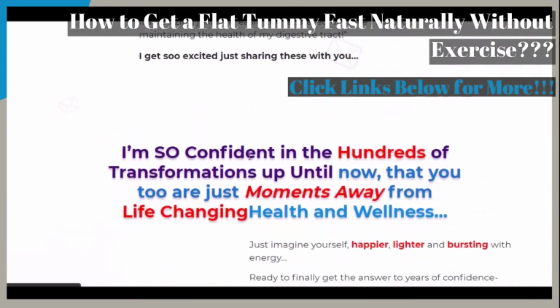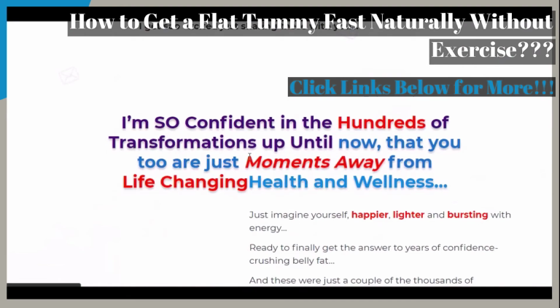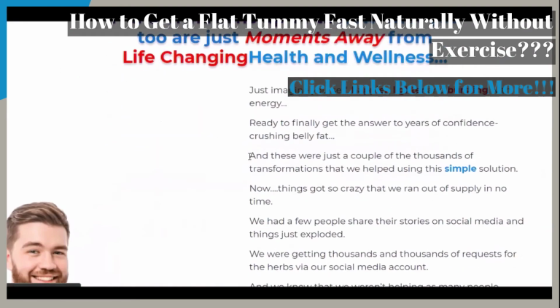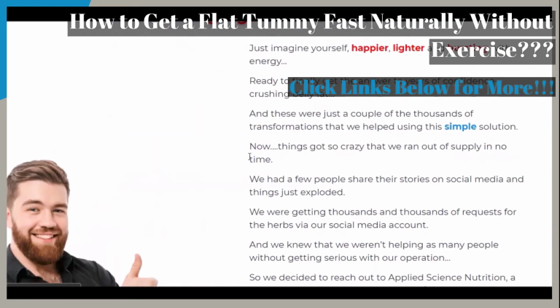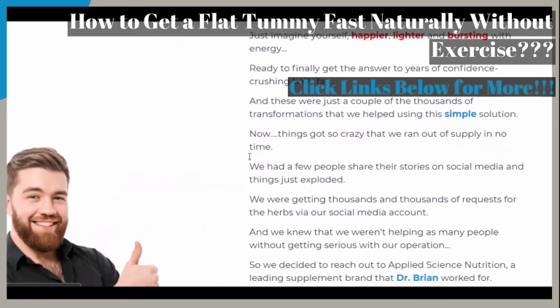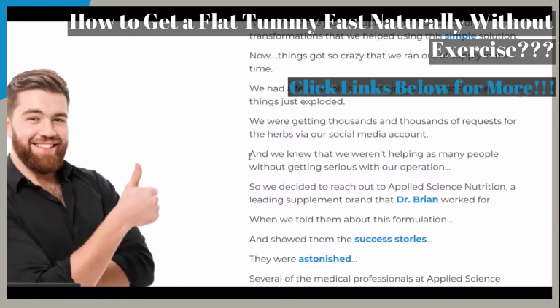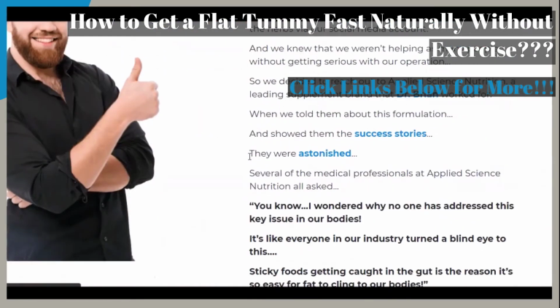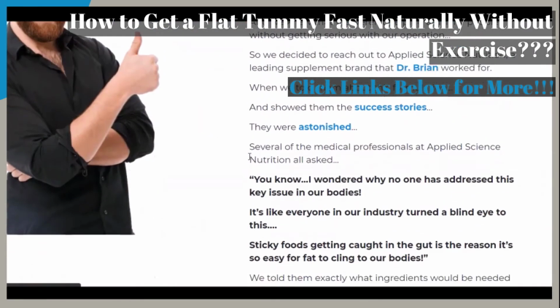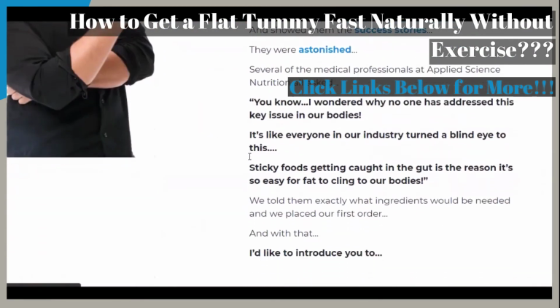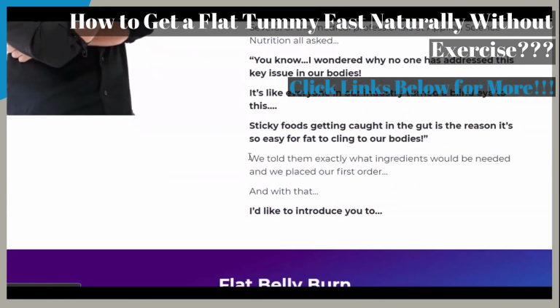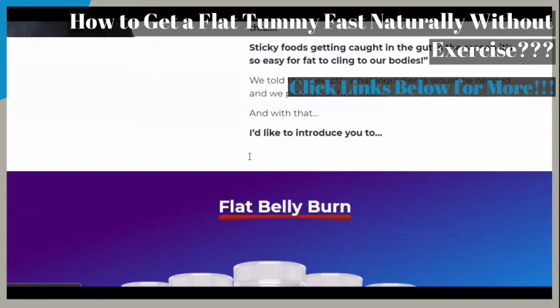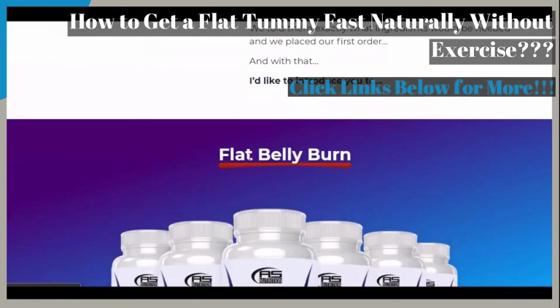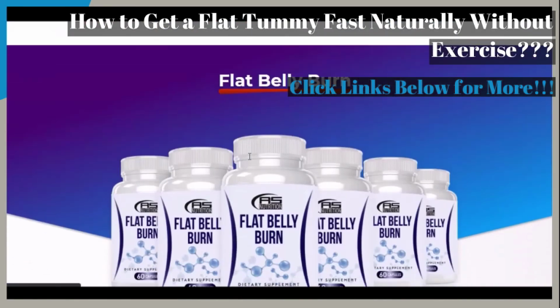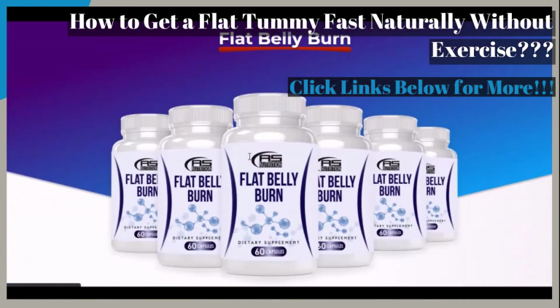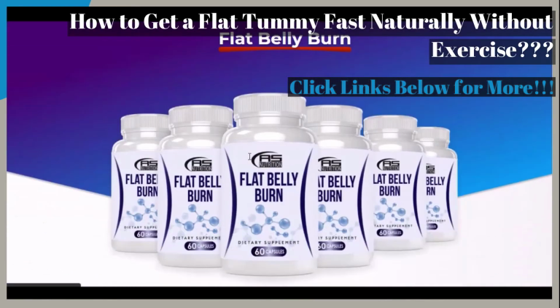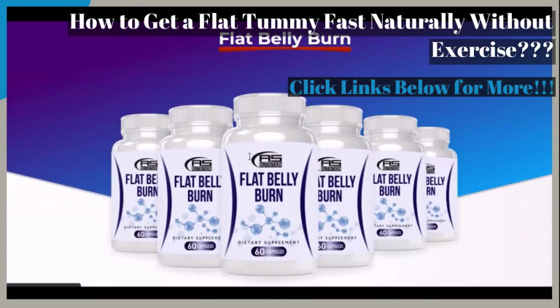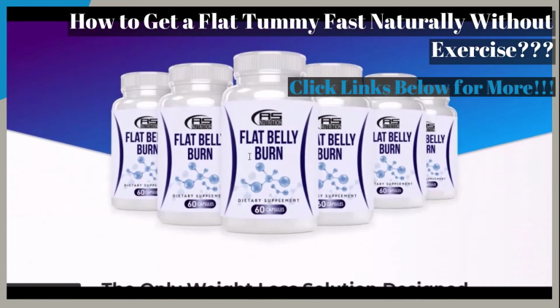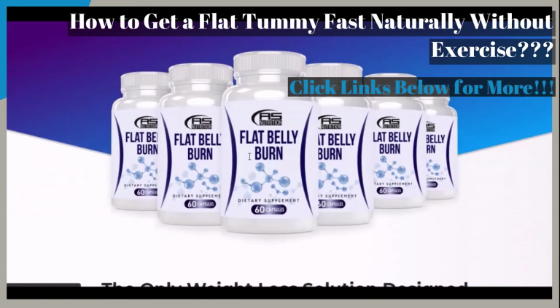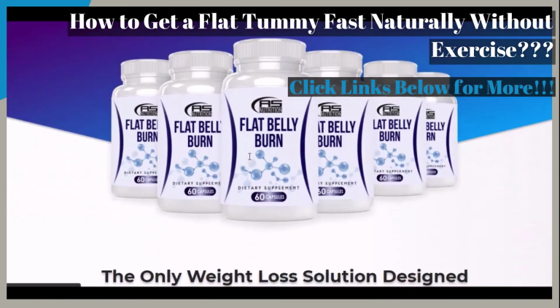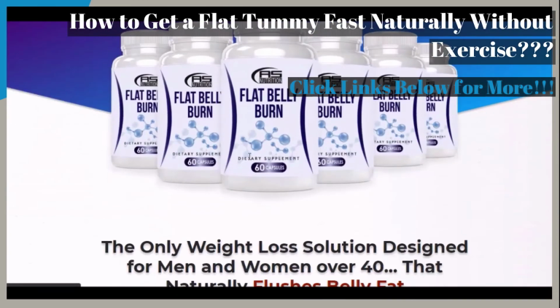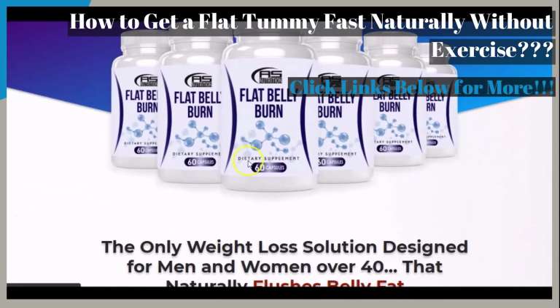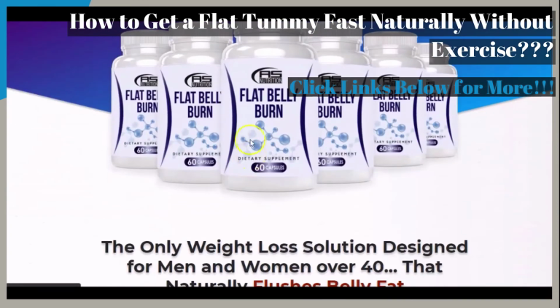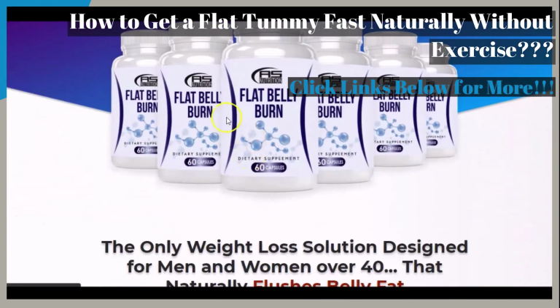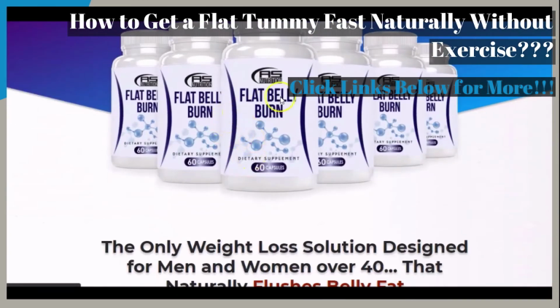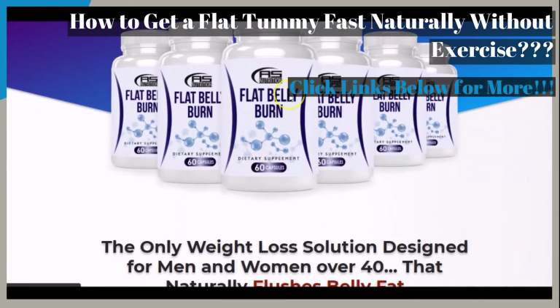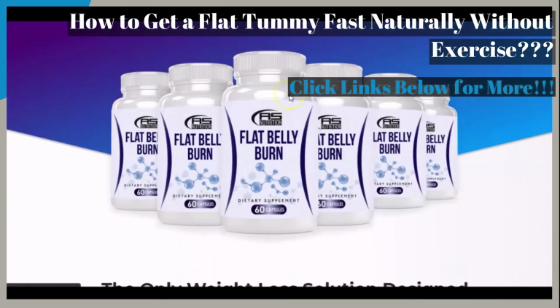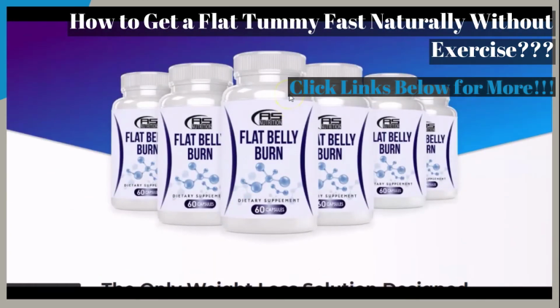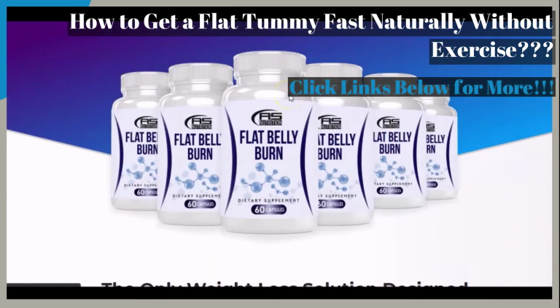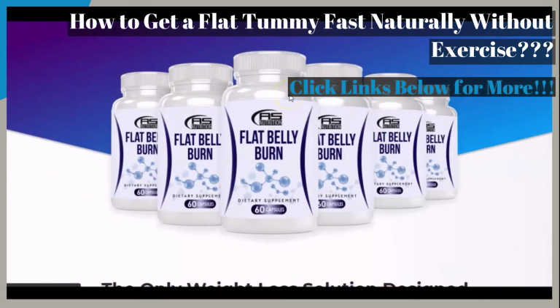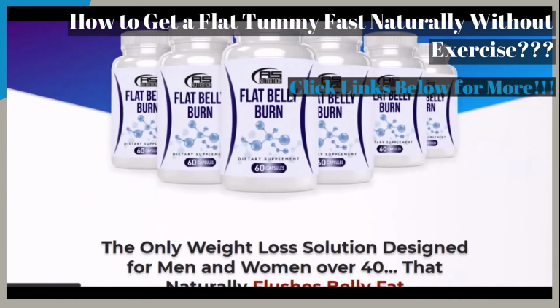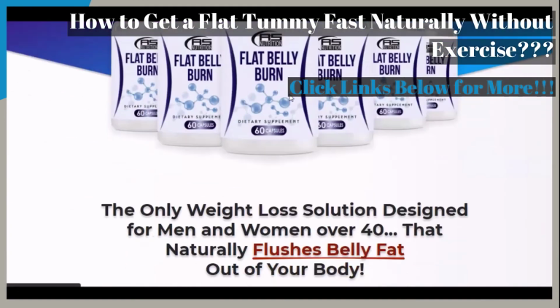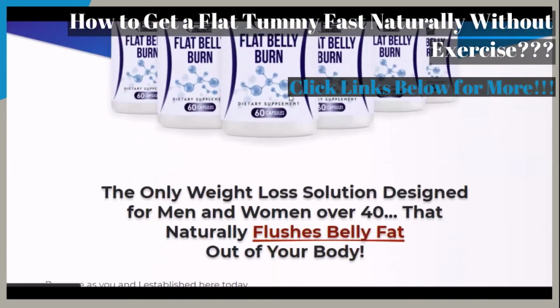As you get to the only weight loss solution designed for men and women over 40 that naturally flushes belly fat out of your body, which is the flat belly burn supplement.